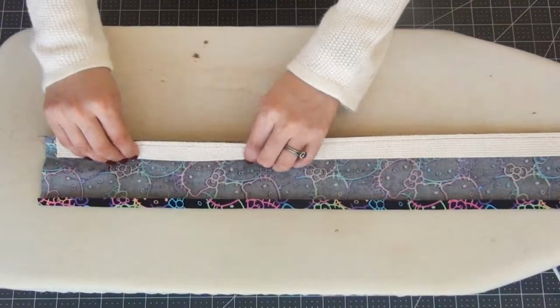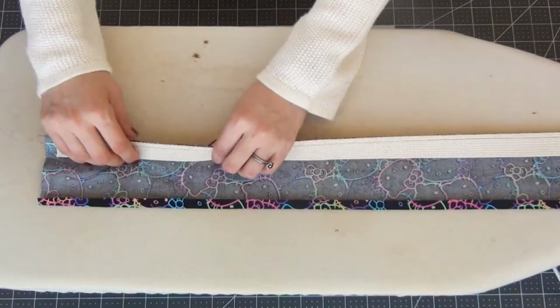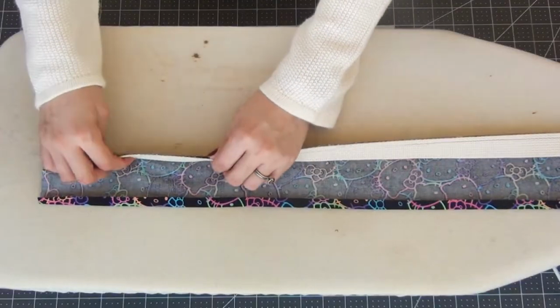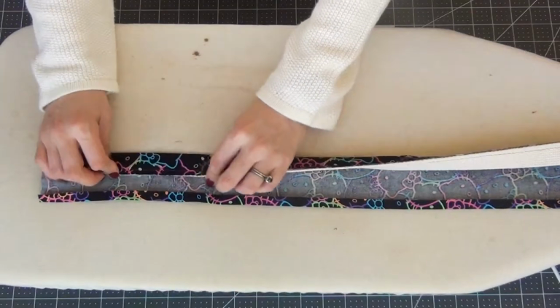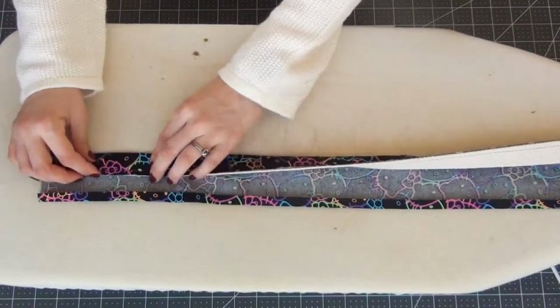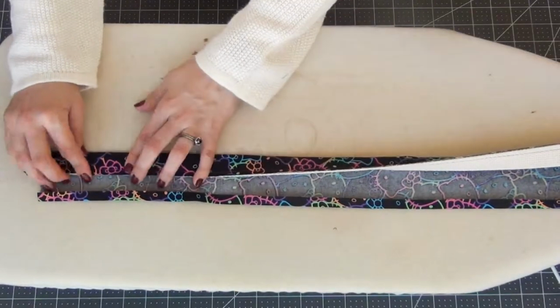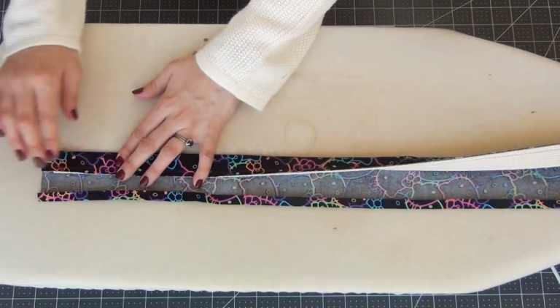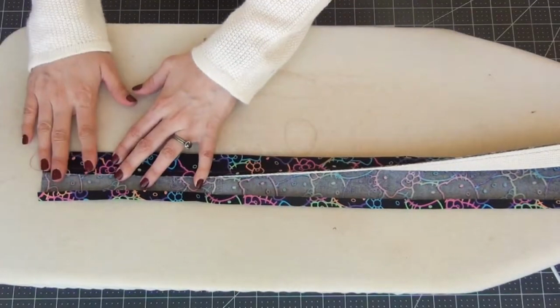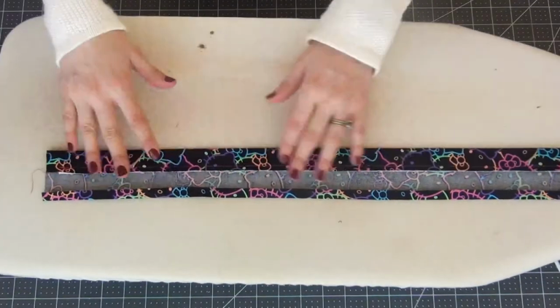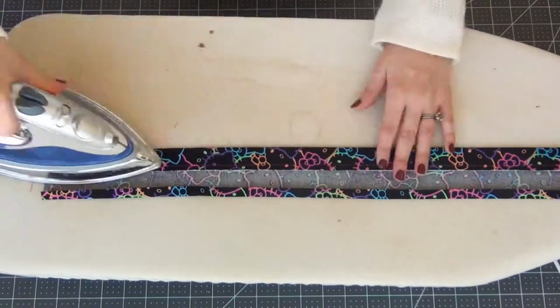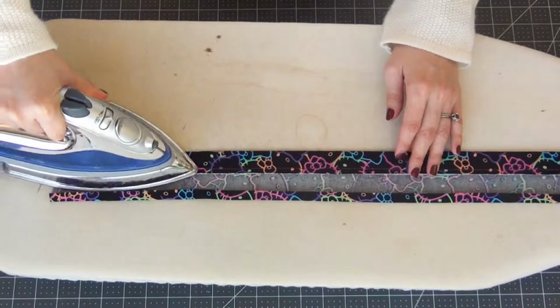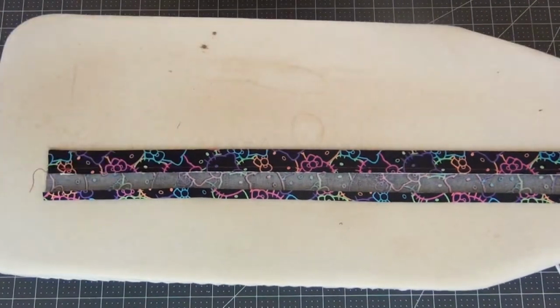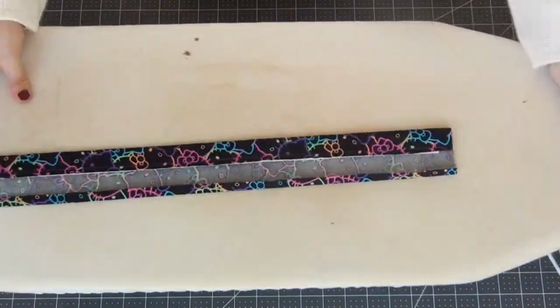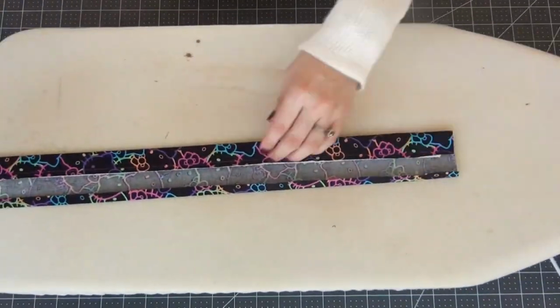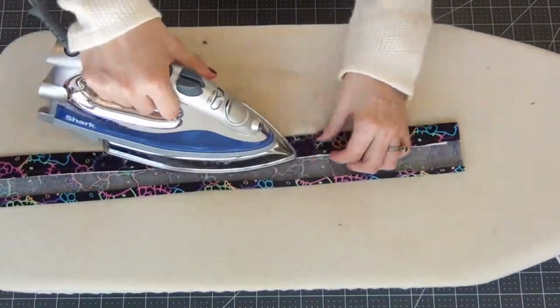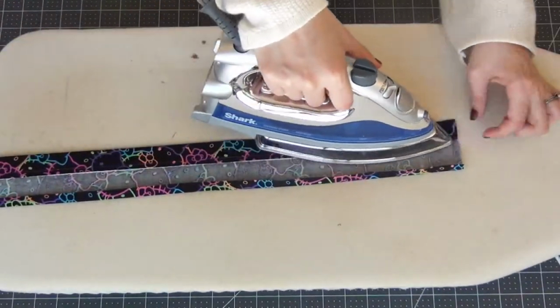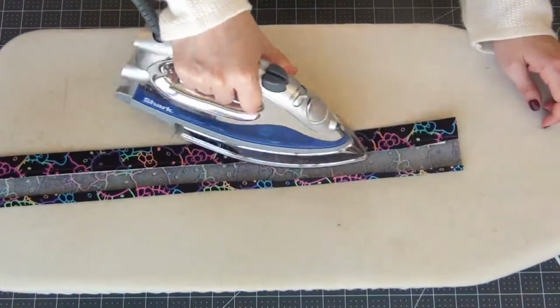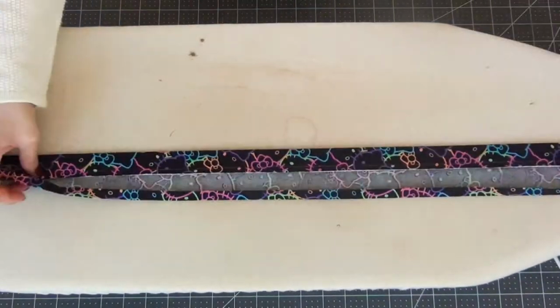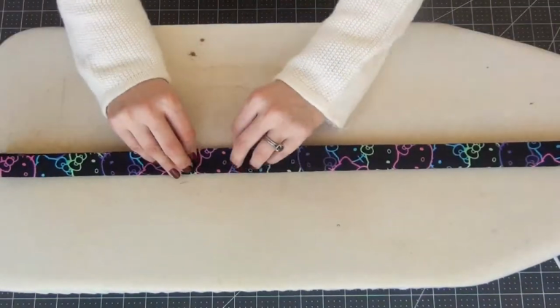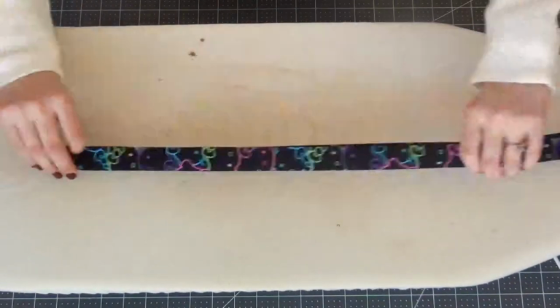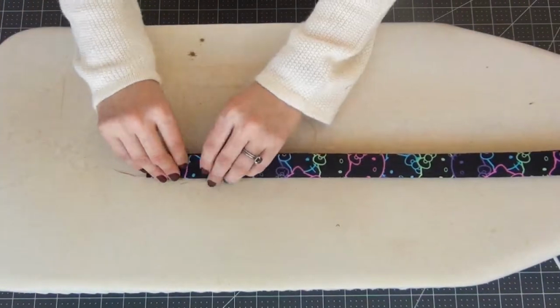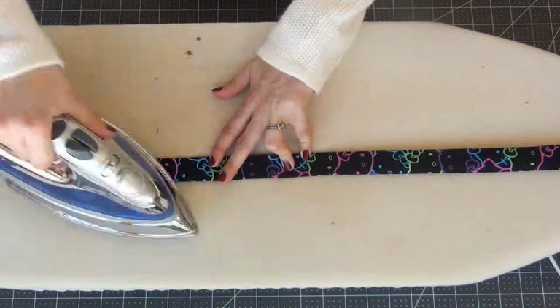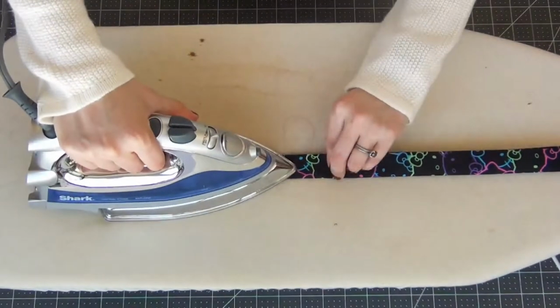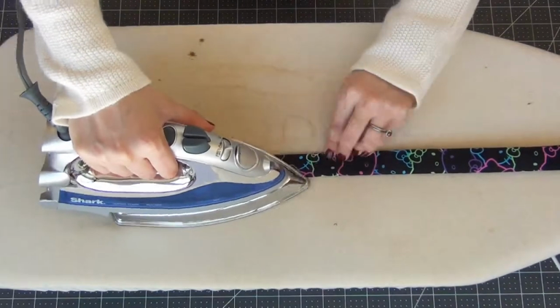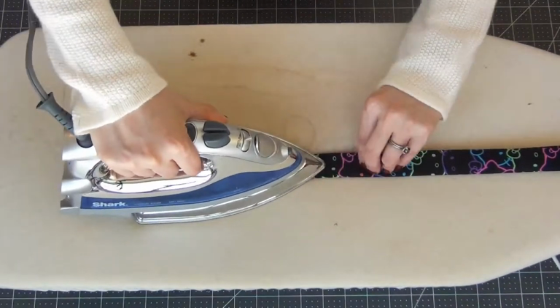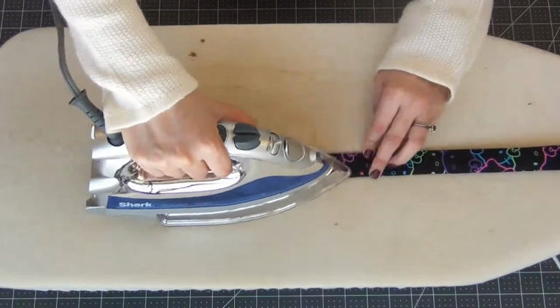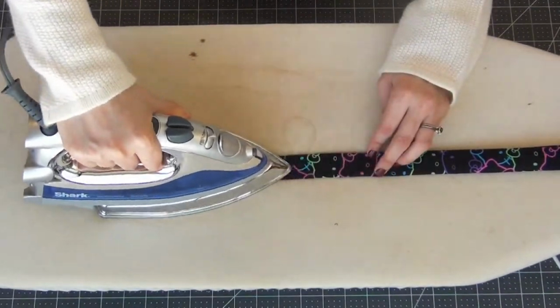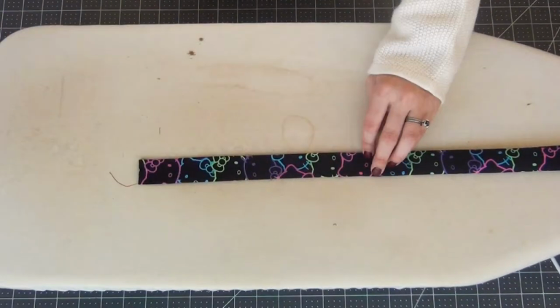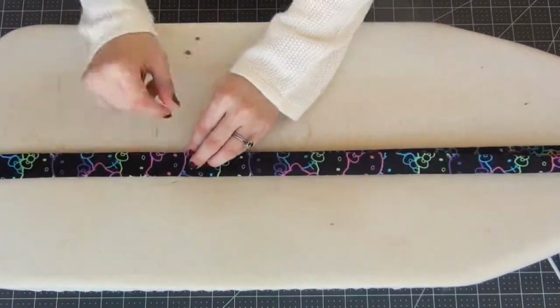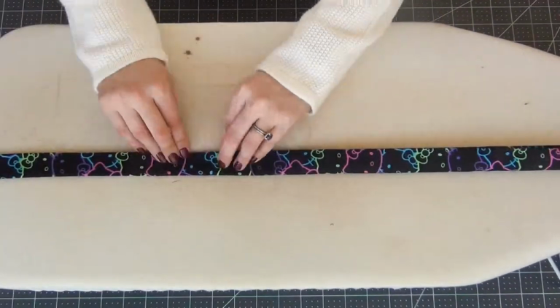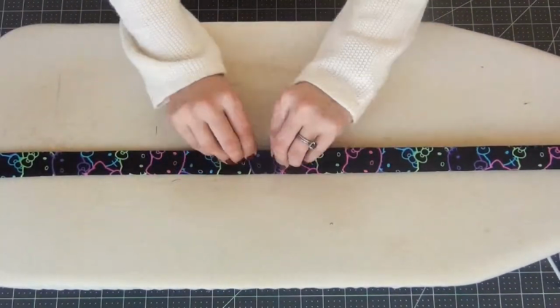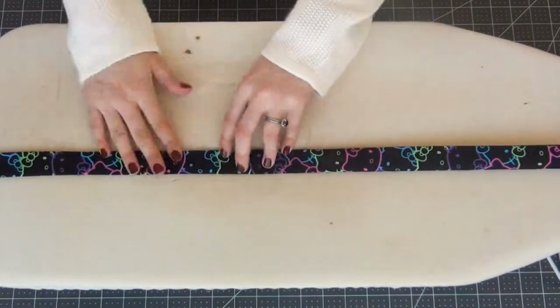I'm going to fold the cotton webbing side over and iron this down in place, and then taking the other side I'm going to fold that over making sure that the edges line up and iron this in place as well.